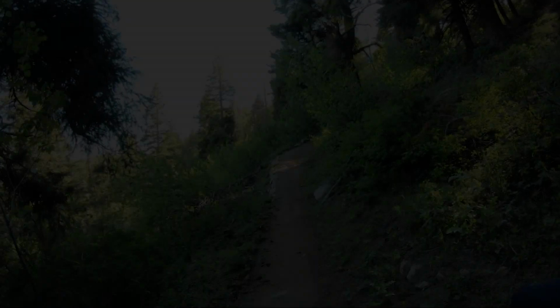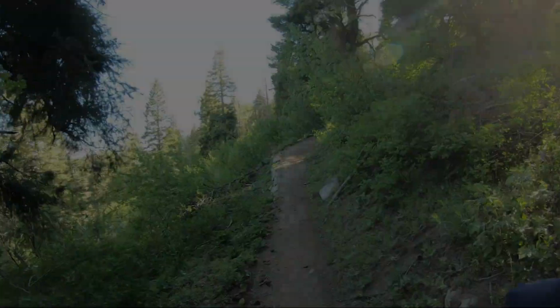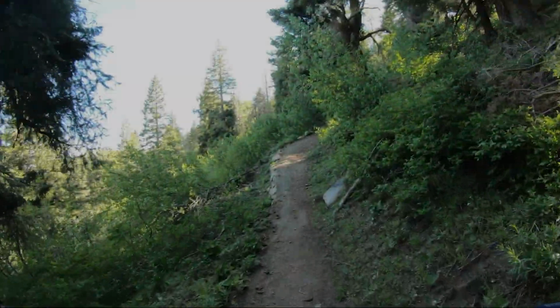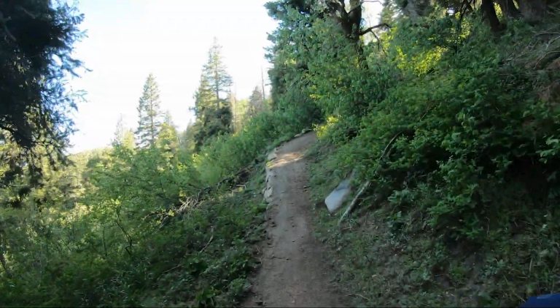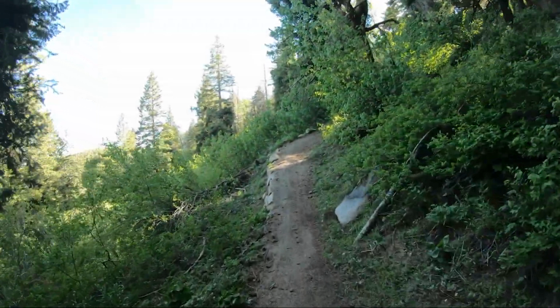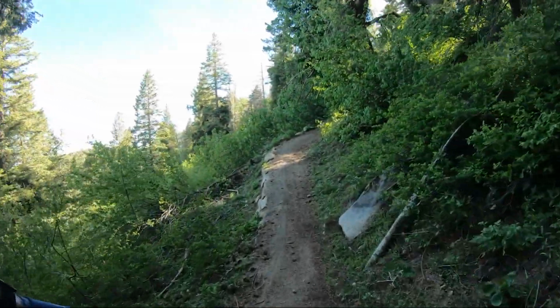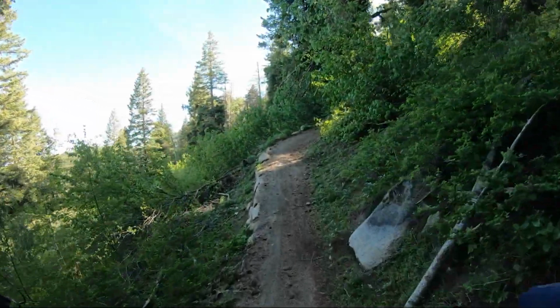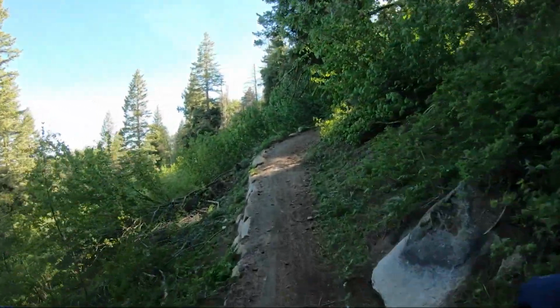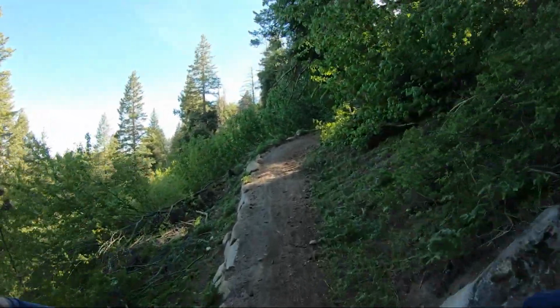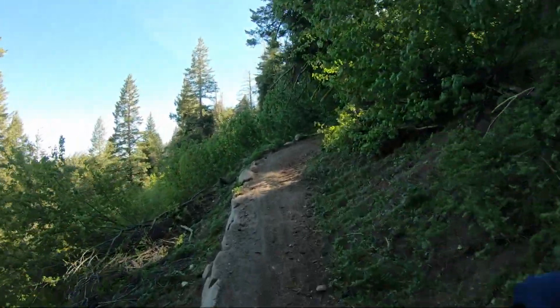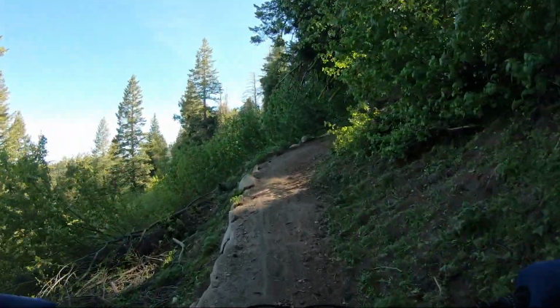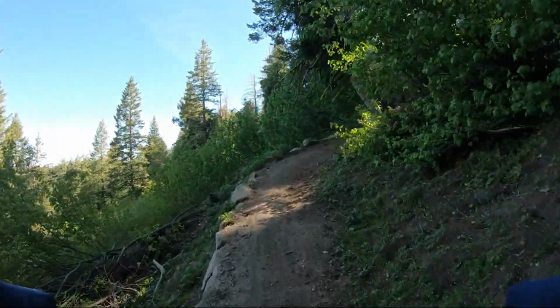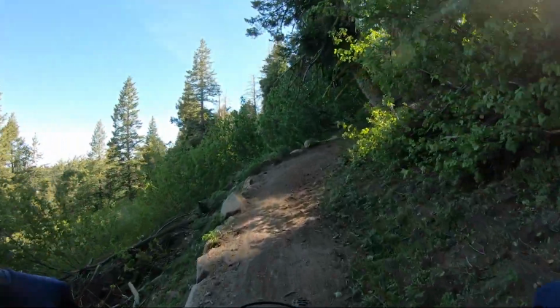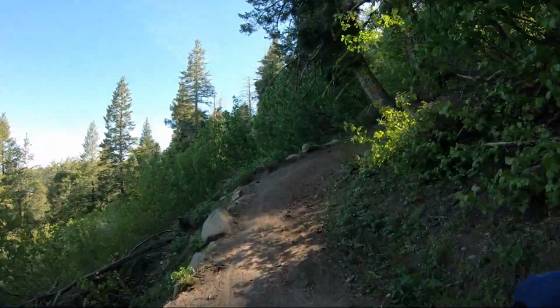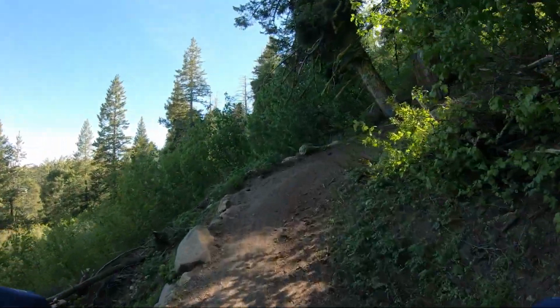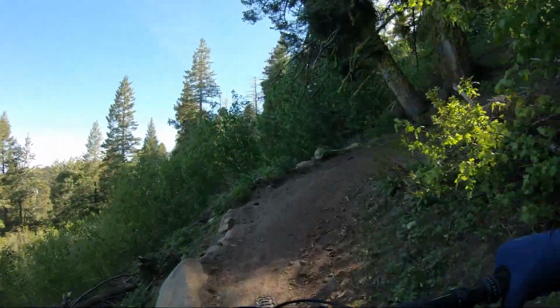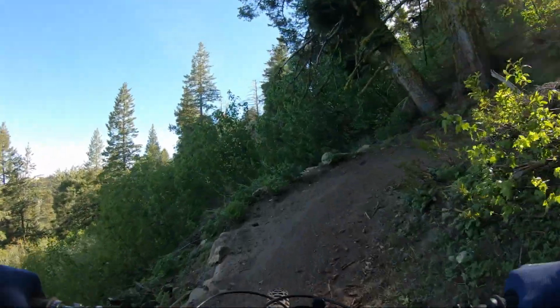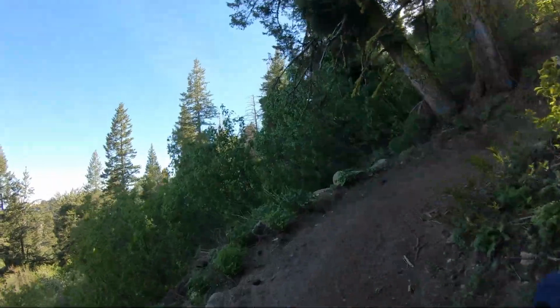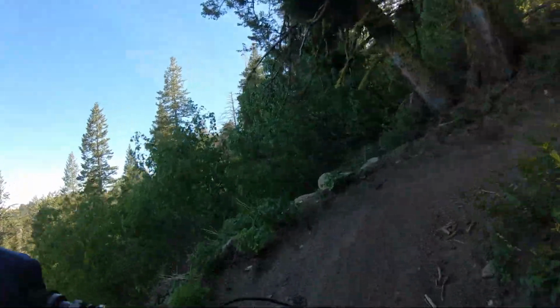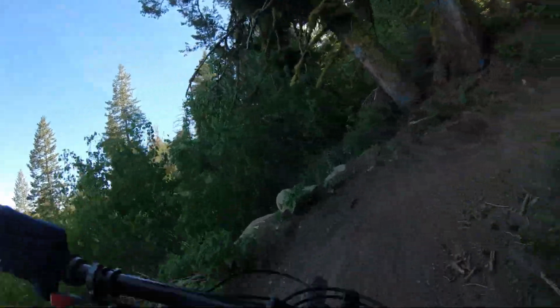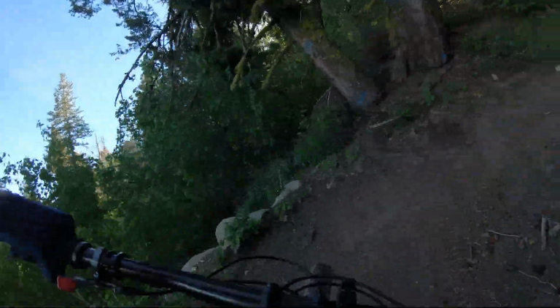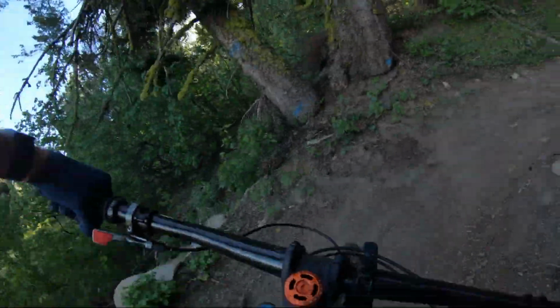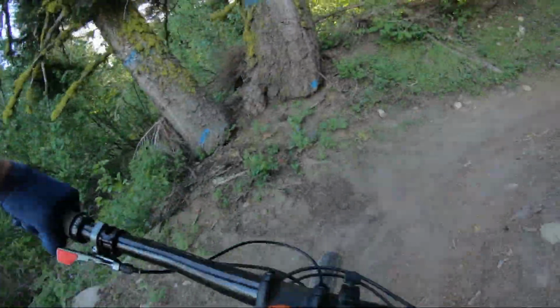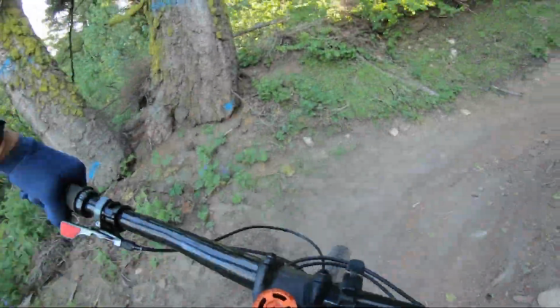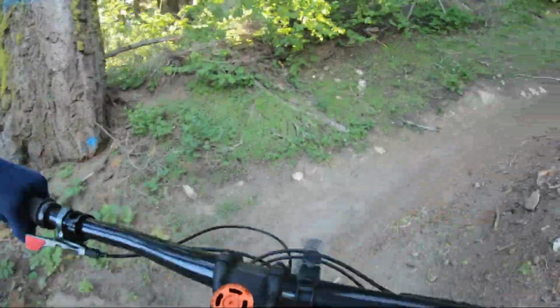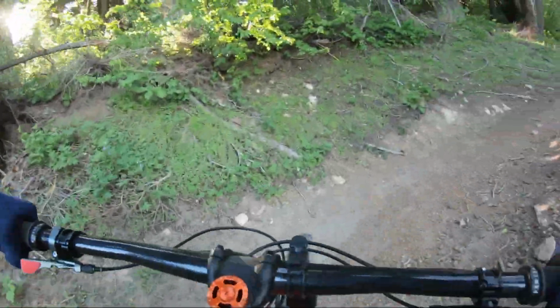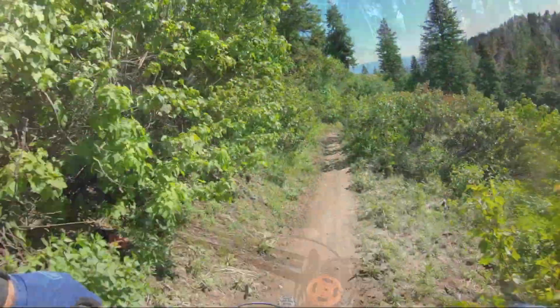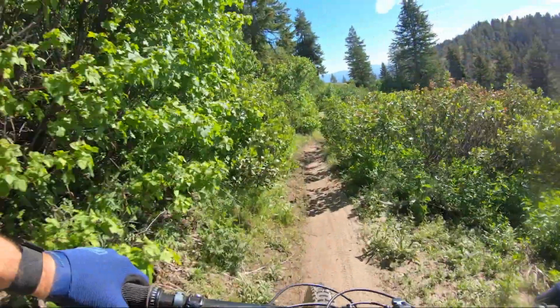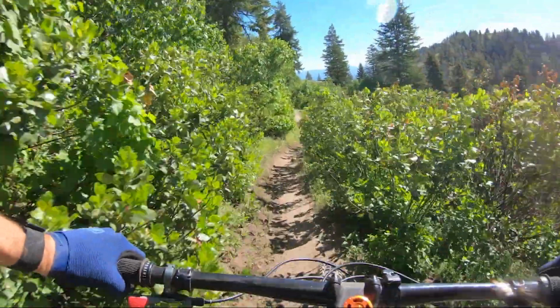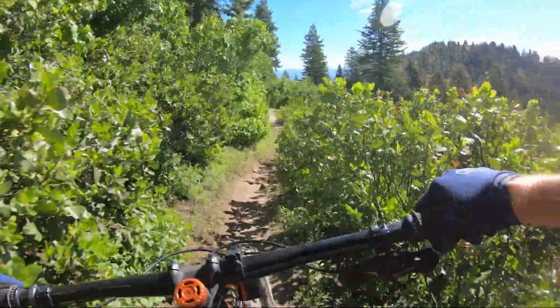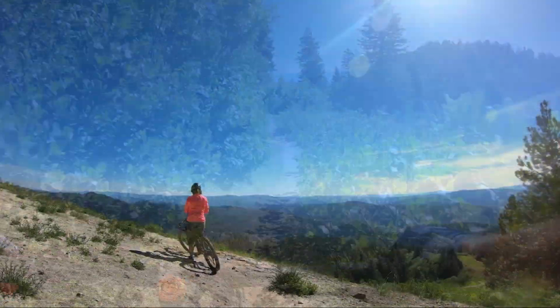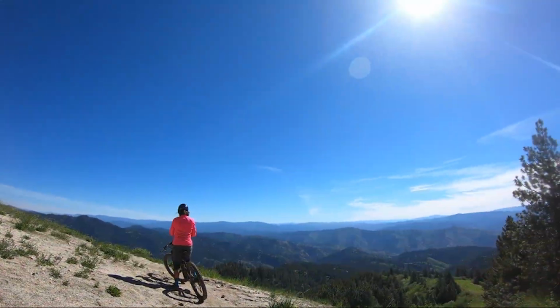Few rides satisfy all your senses like Boise's Around the Mountain Trail. There's the sound of your tires as they dig into loamy singletrack, the smell of pine trees, fresh air and wildflowers.